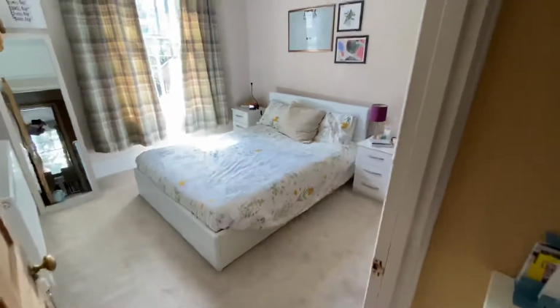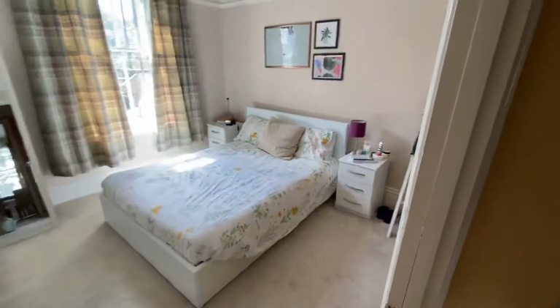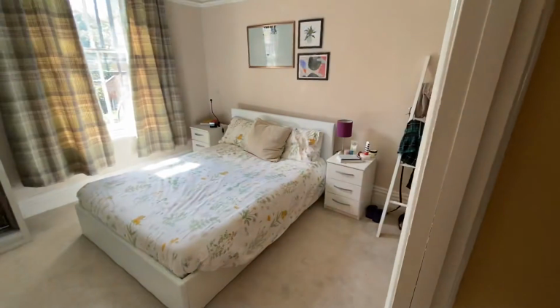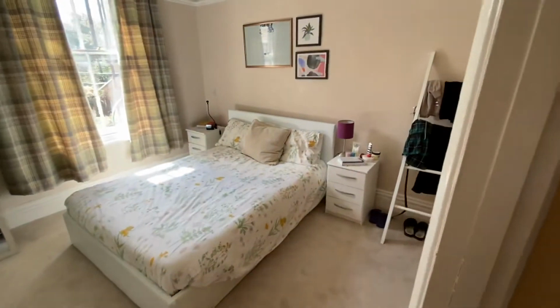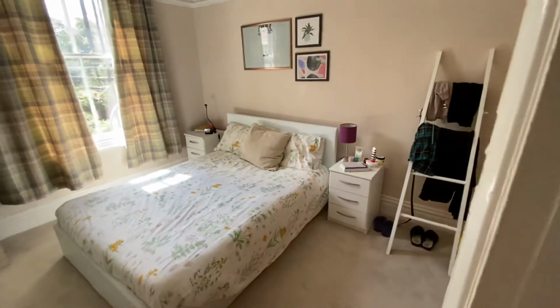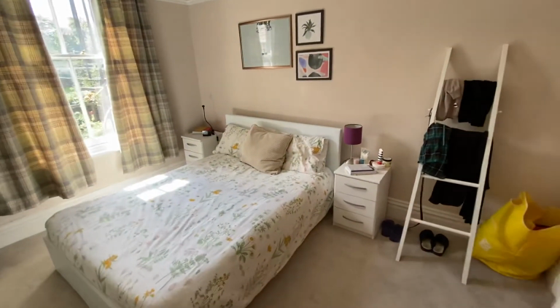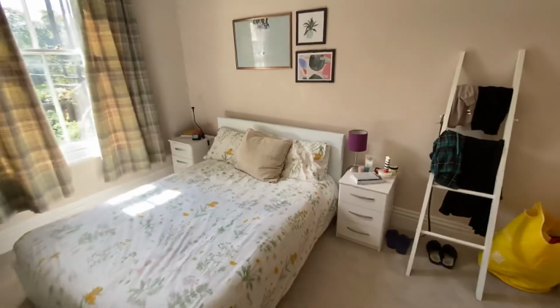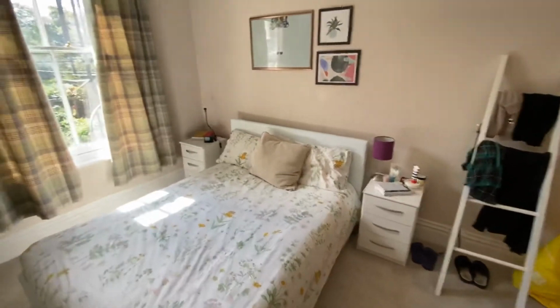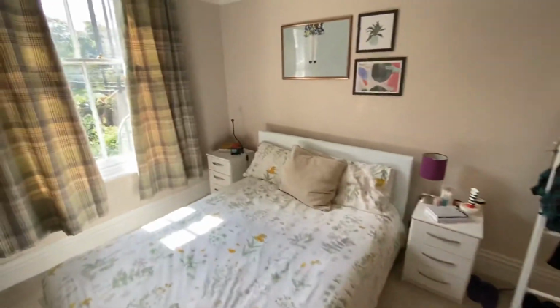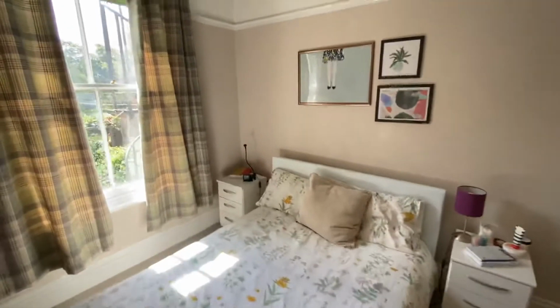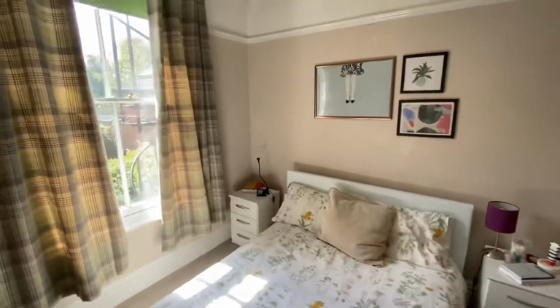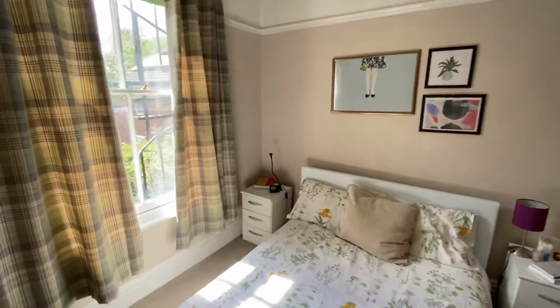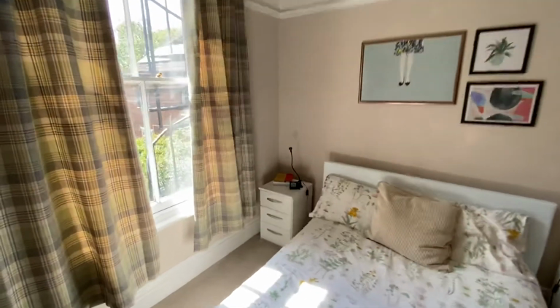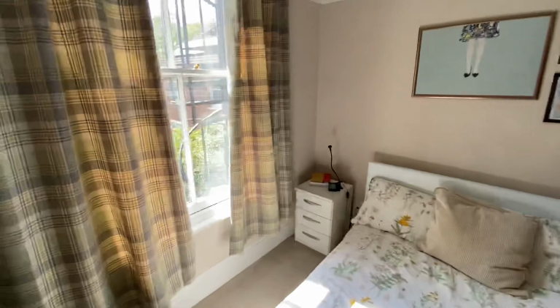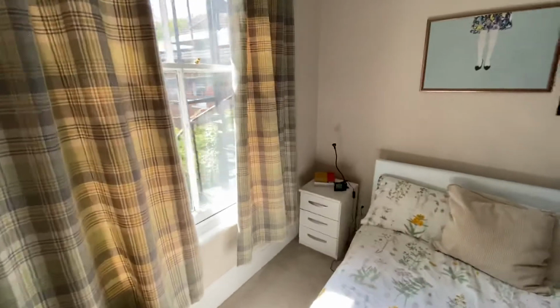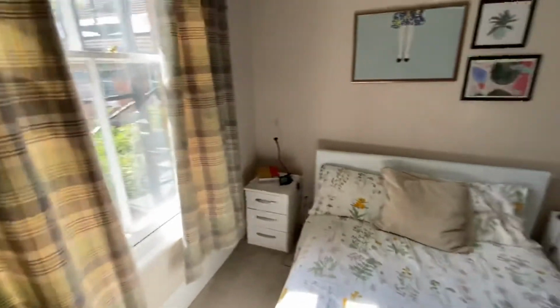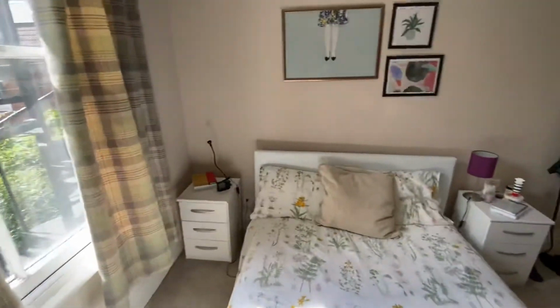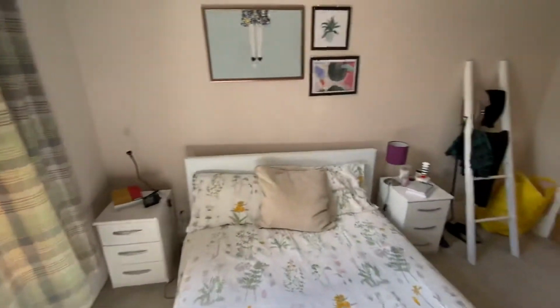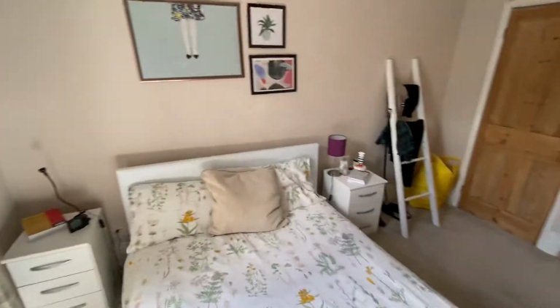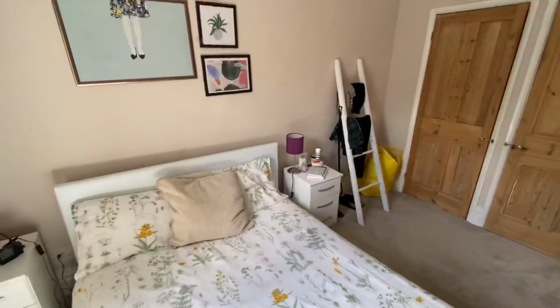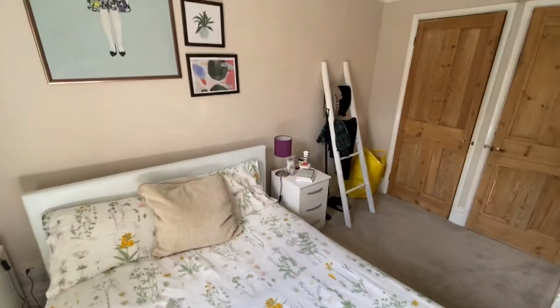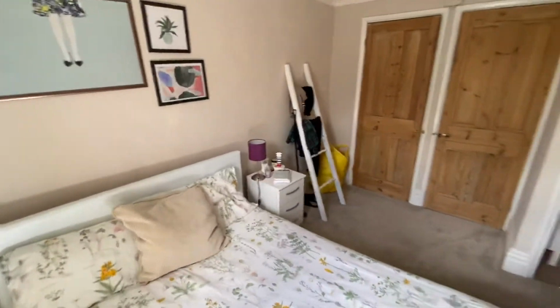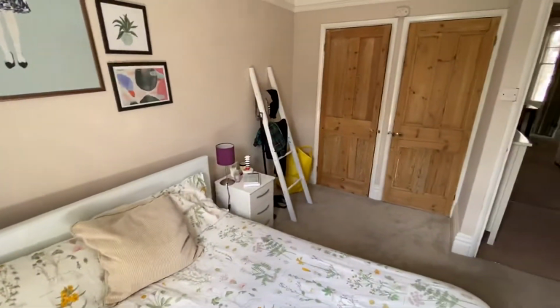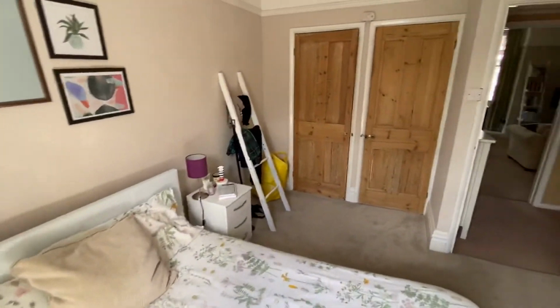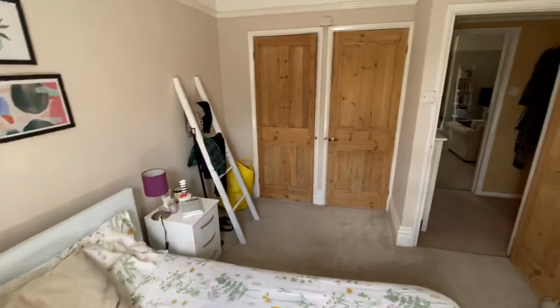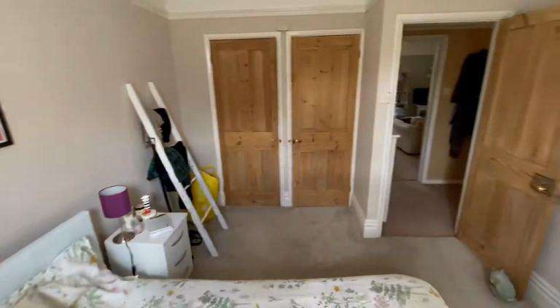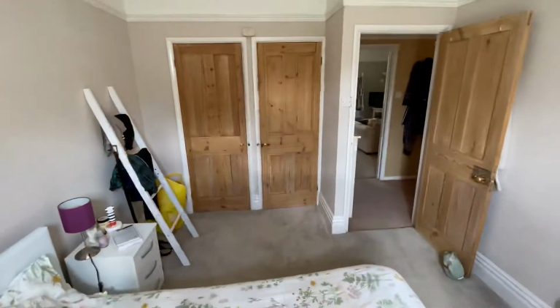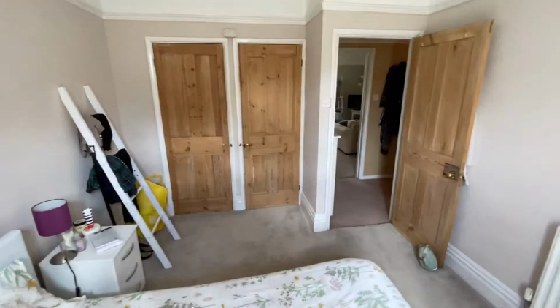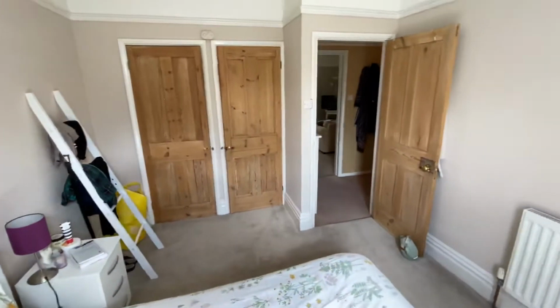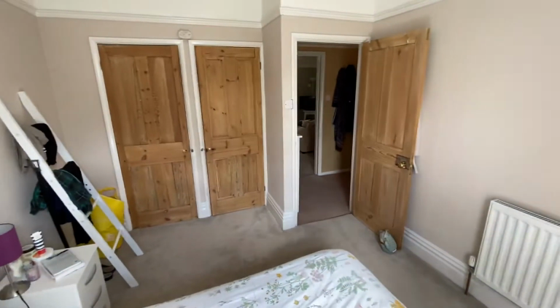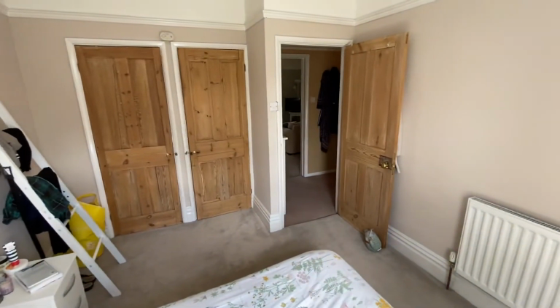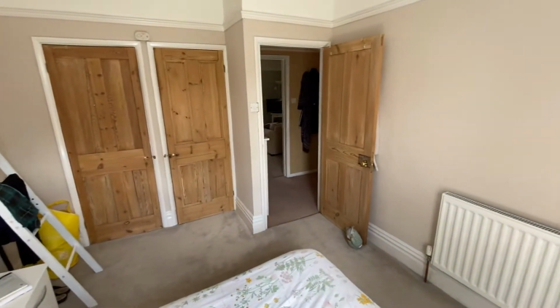We then have the main bedroom, with a window to the rear, and some built-in wardrobes with stripped doors, which look very nice.